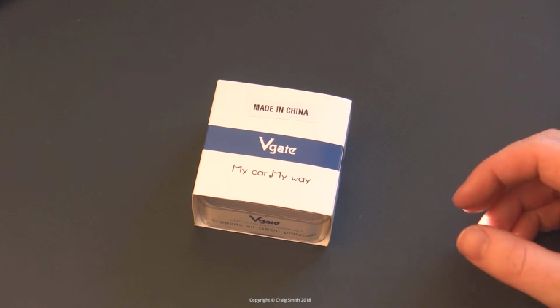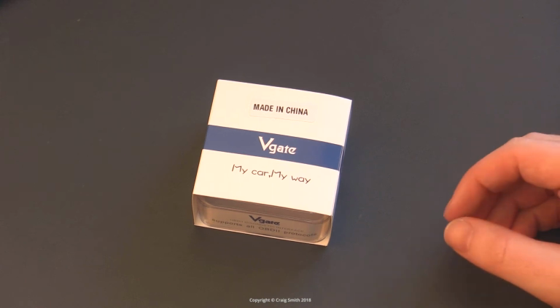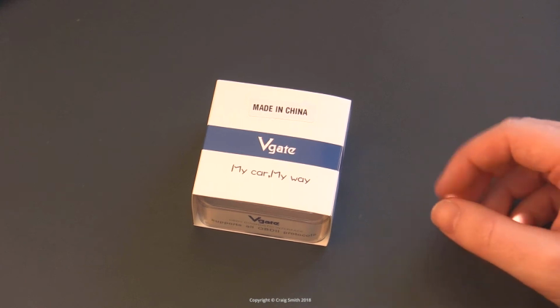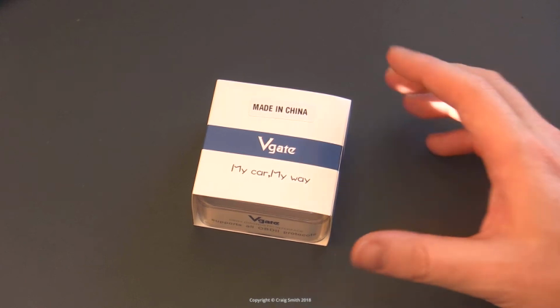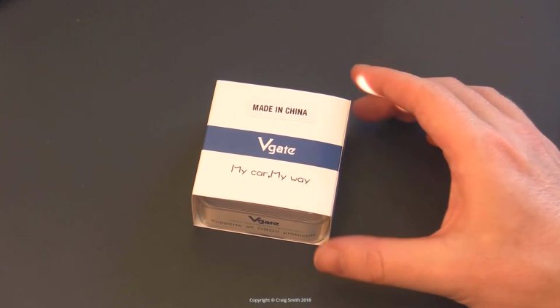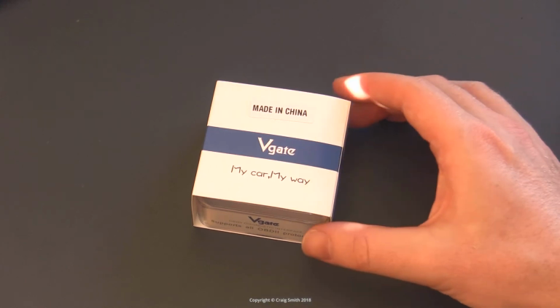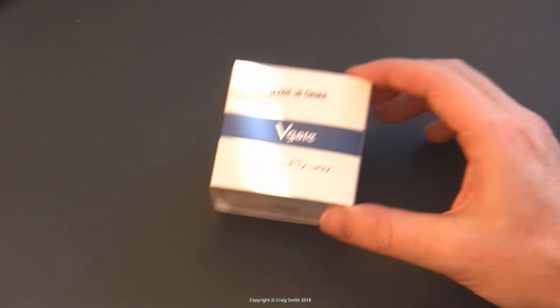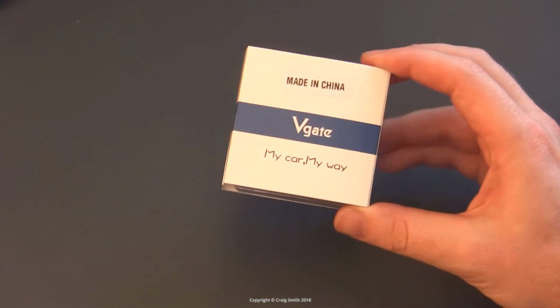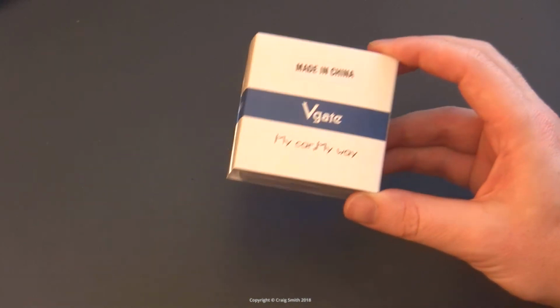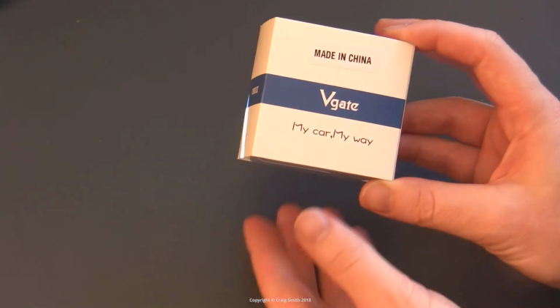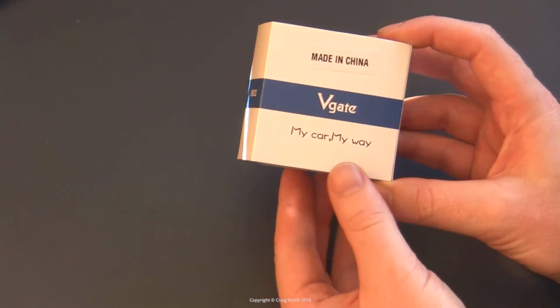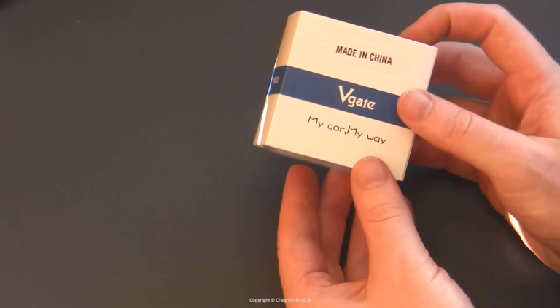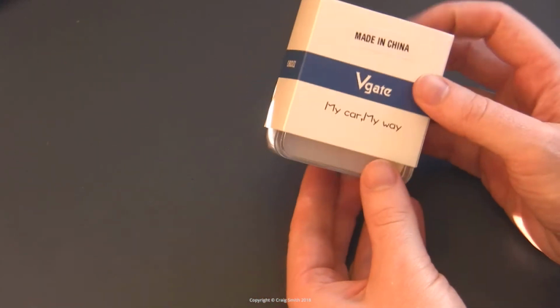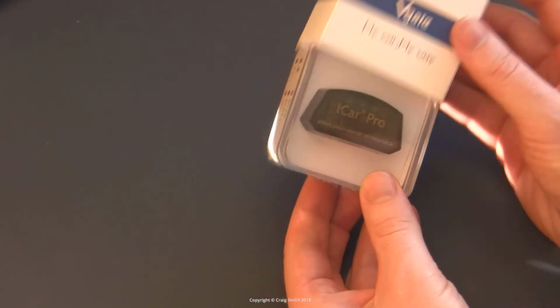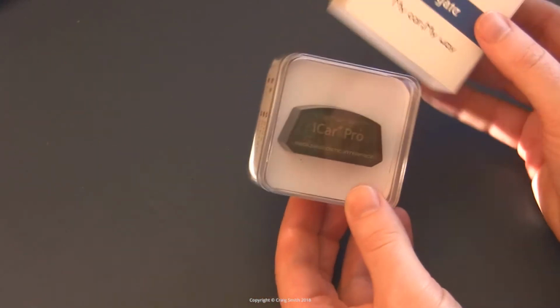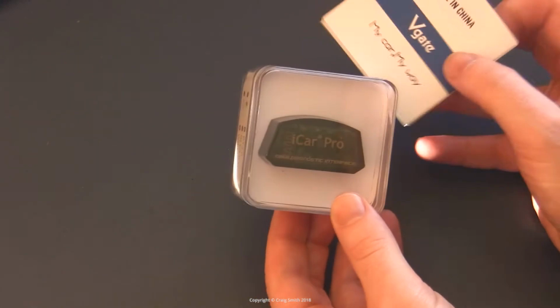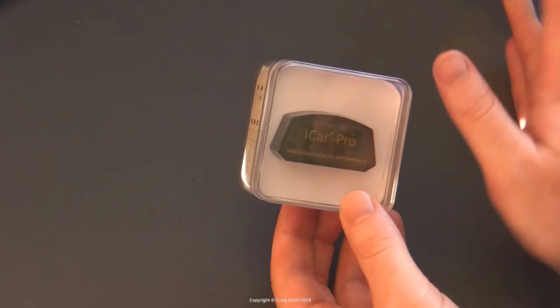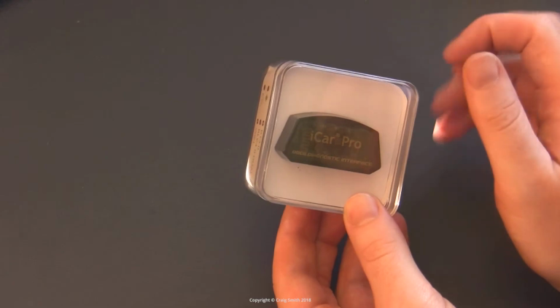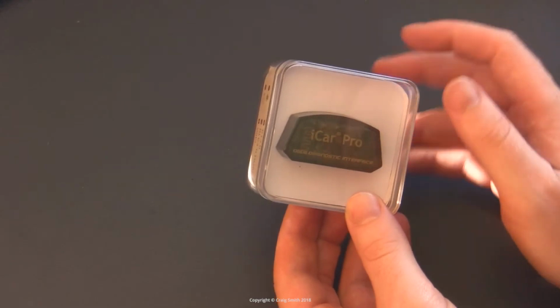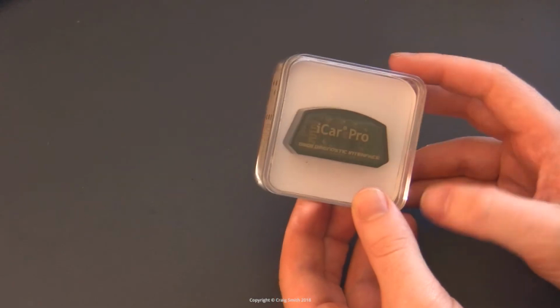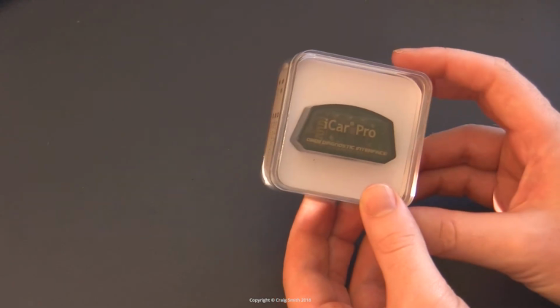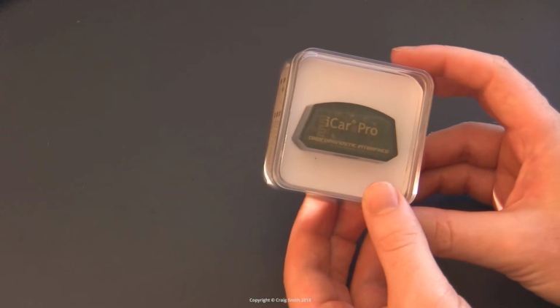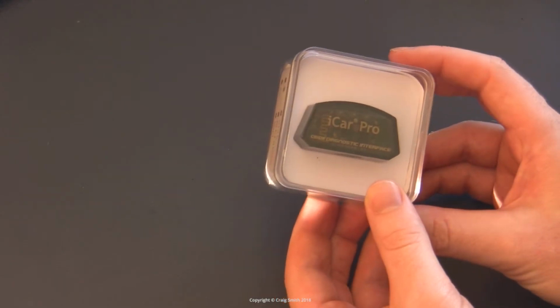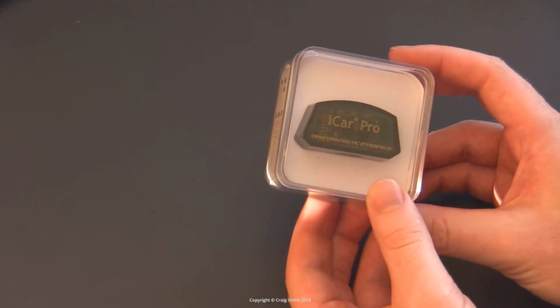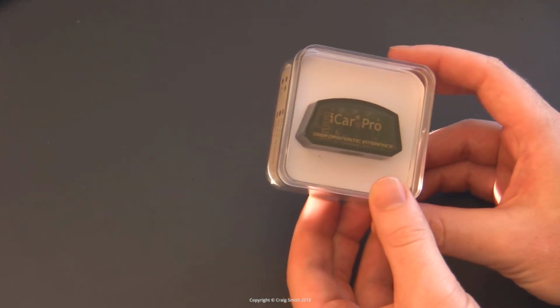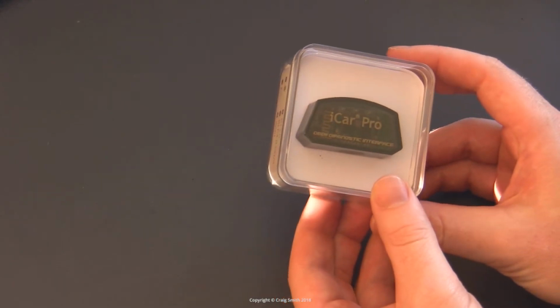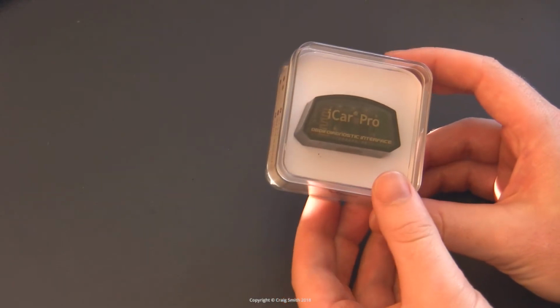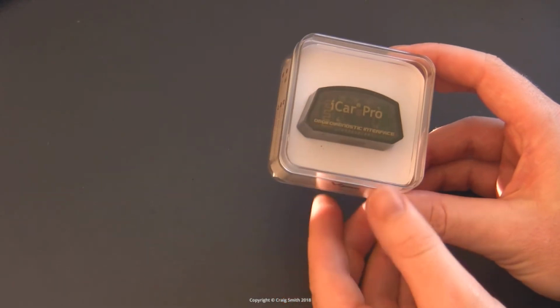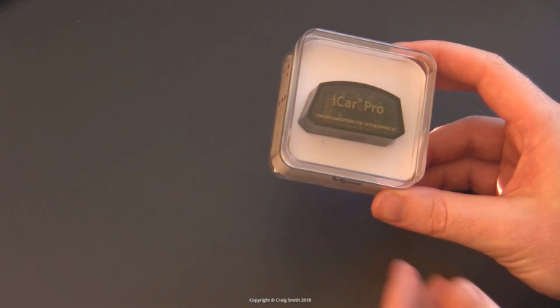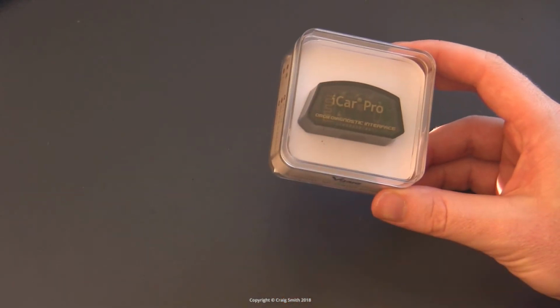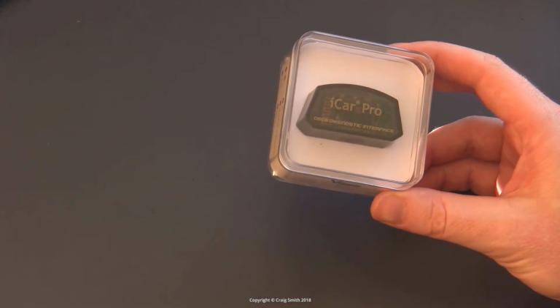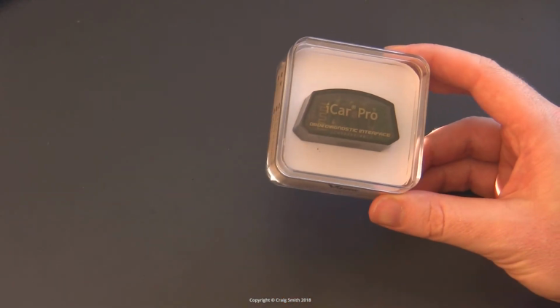V-Gate sent me this new toy to play with. It's an updated version of their iCar OBD2 scan tool.